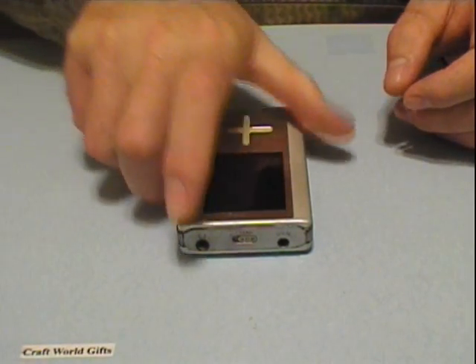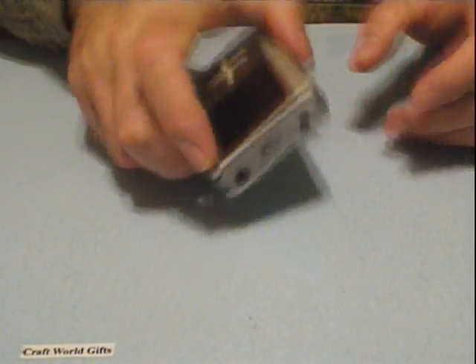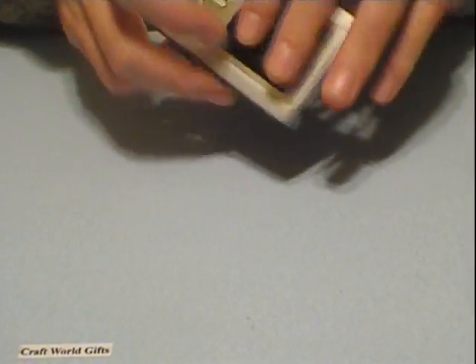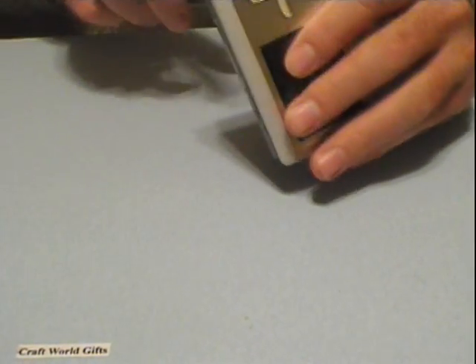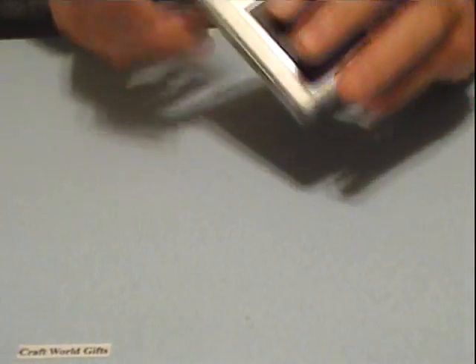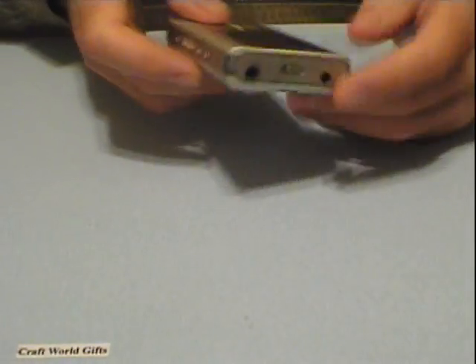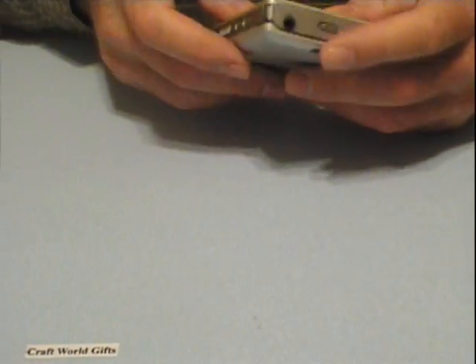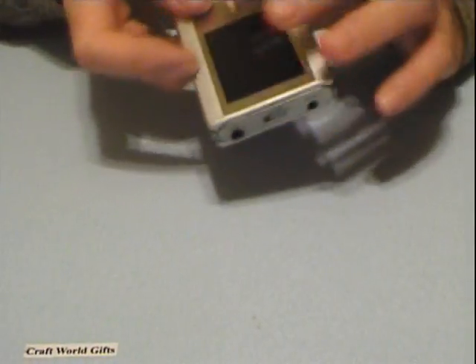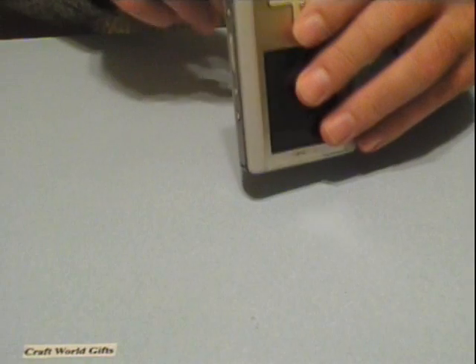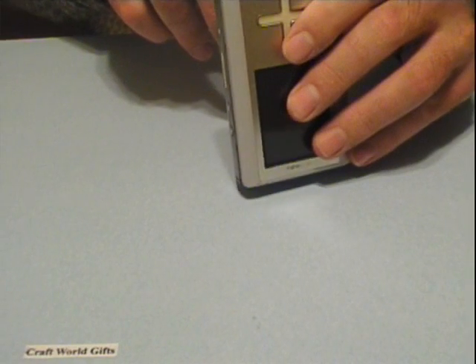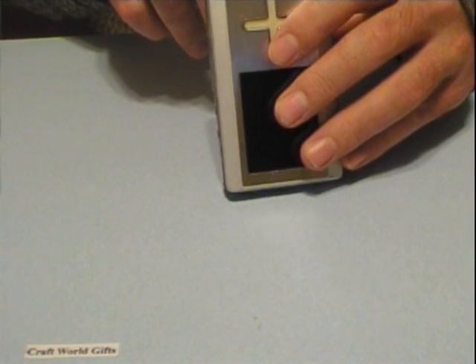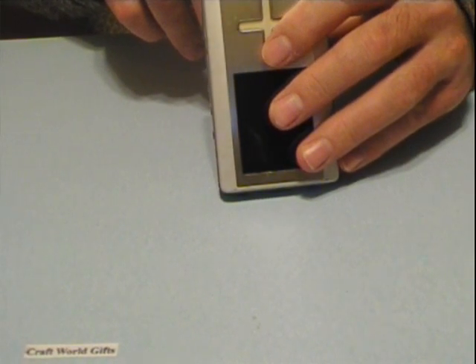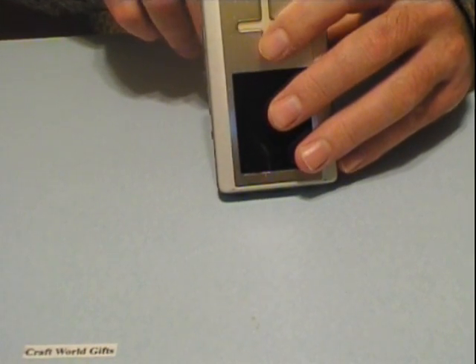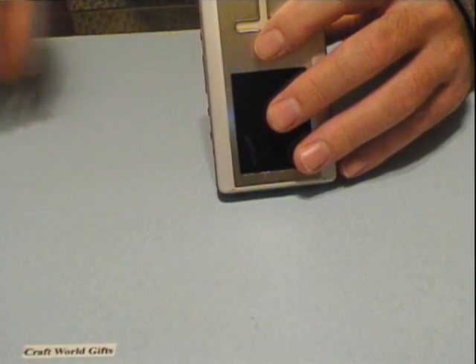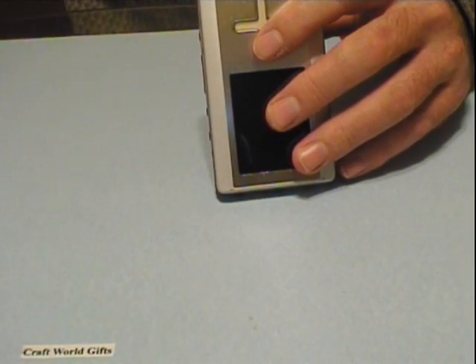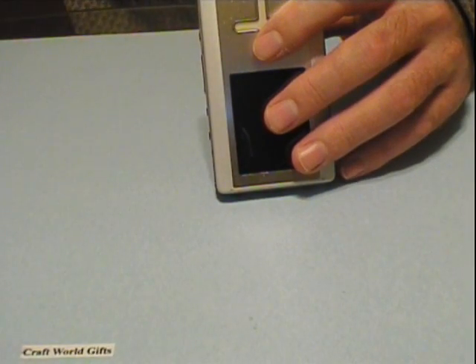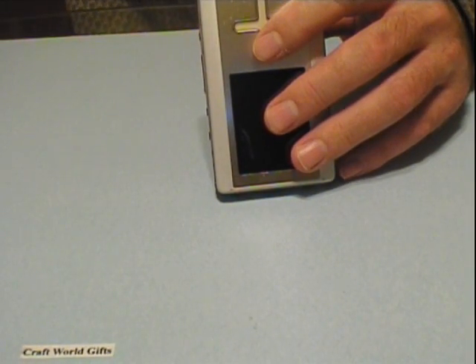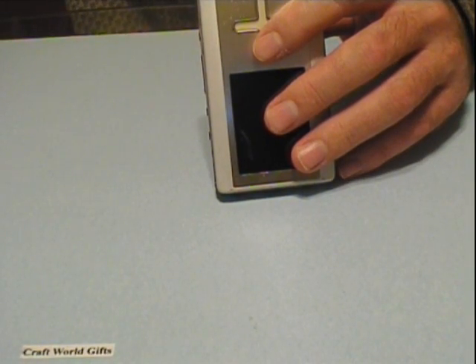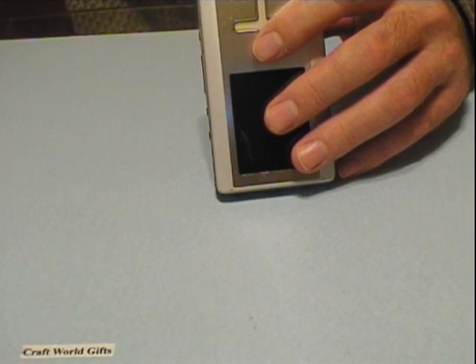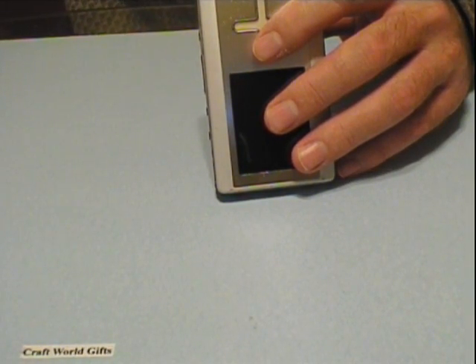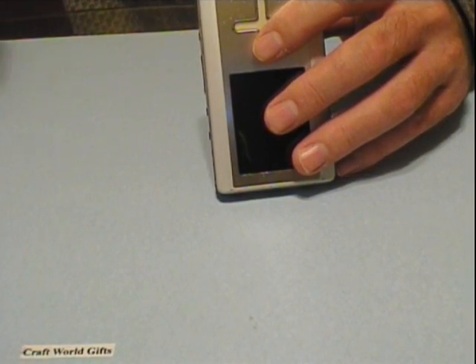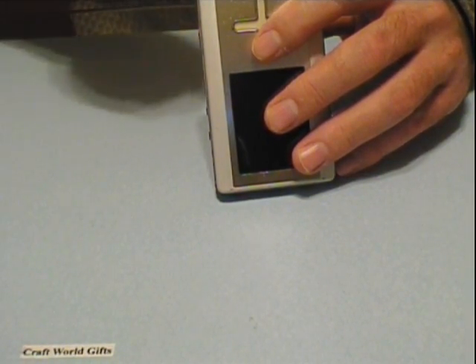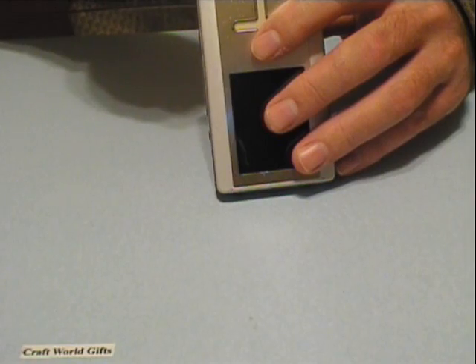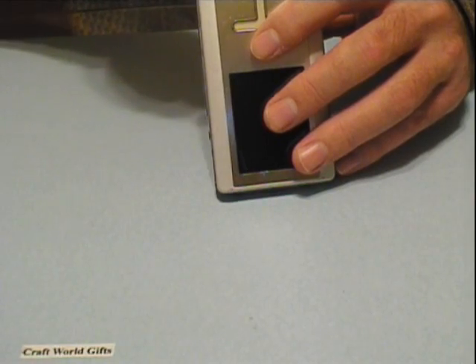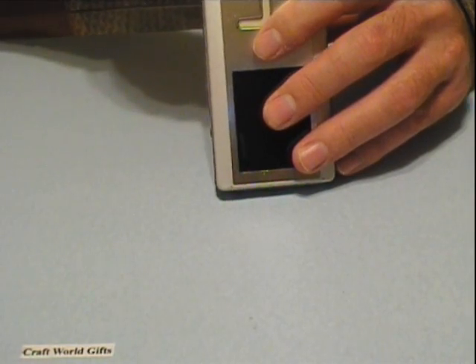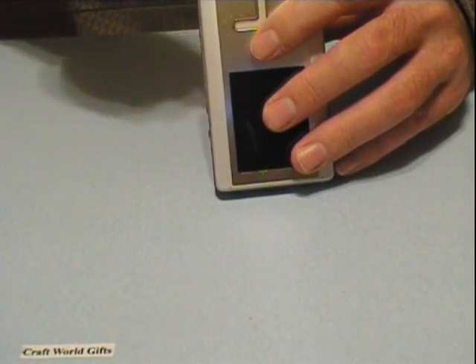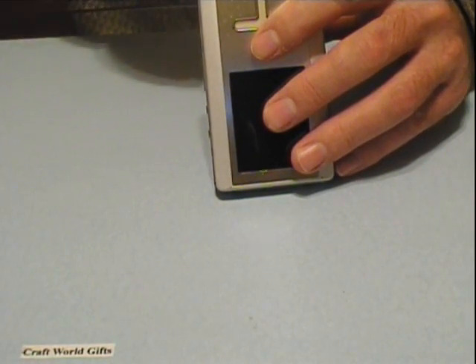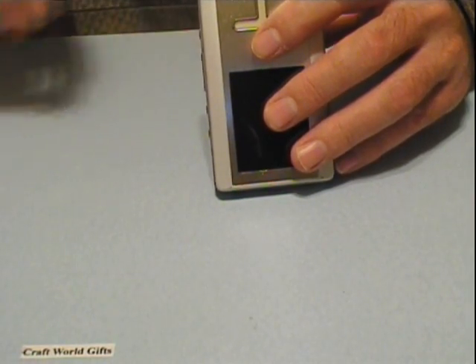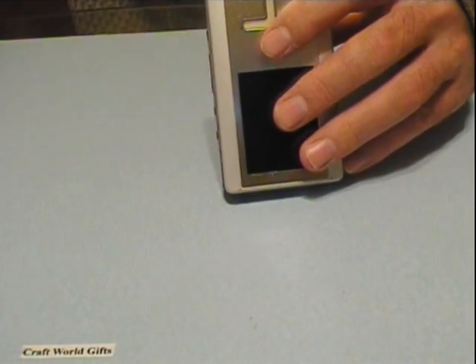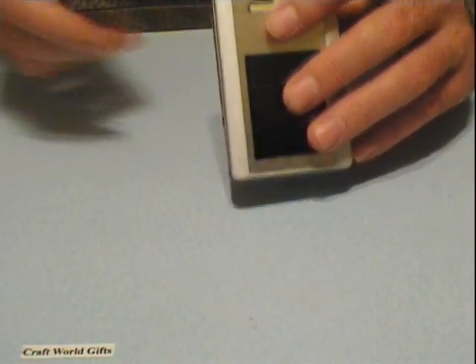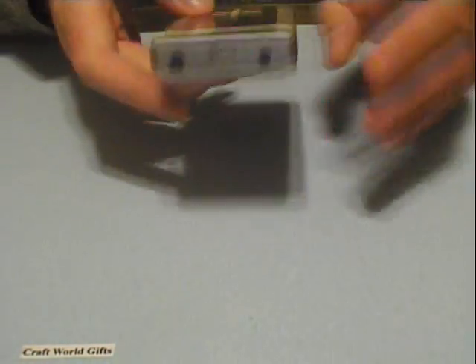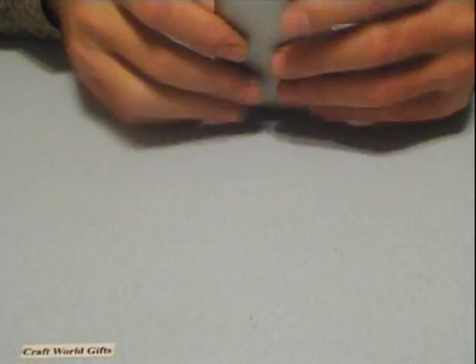First thing you need to do is shut the power off. There's a main power switch on the bottom of it. Power off — it says battery. Battery off.